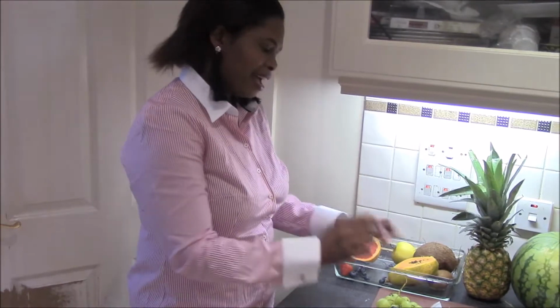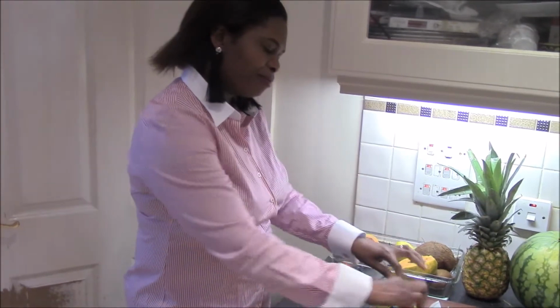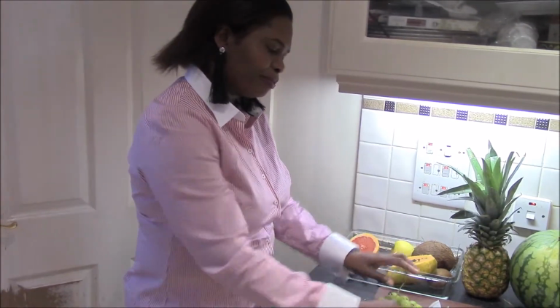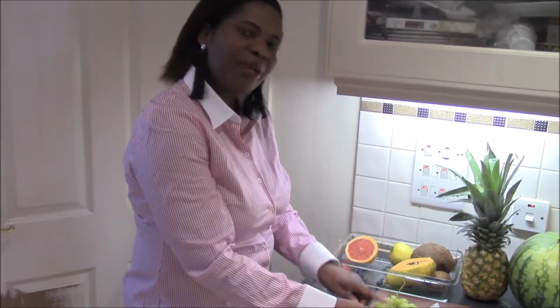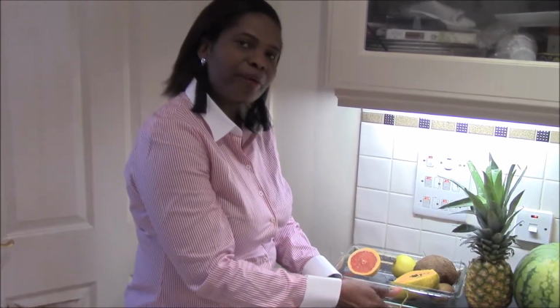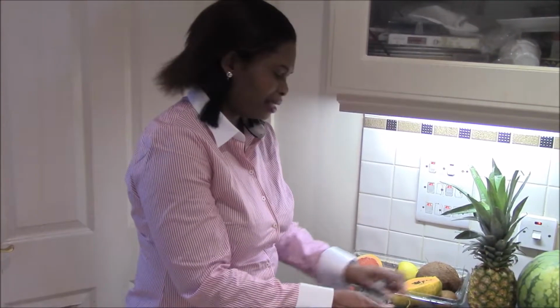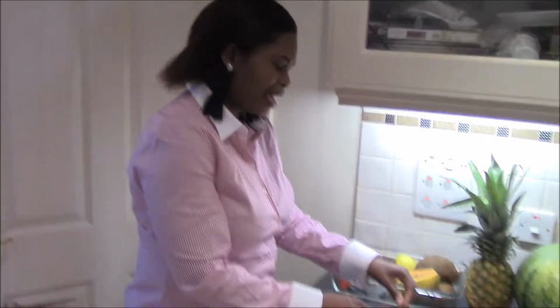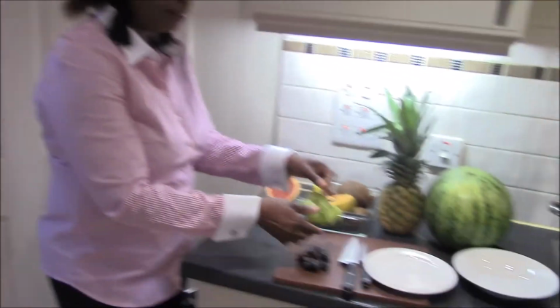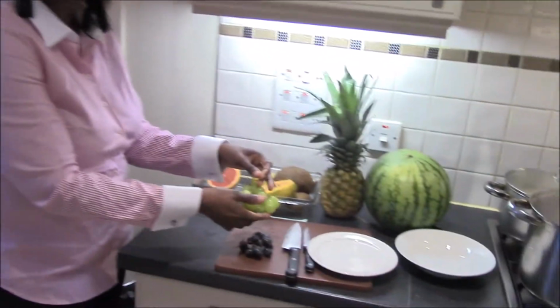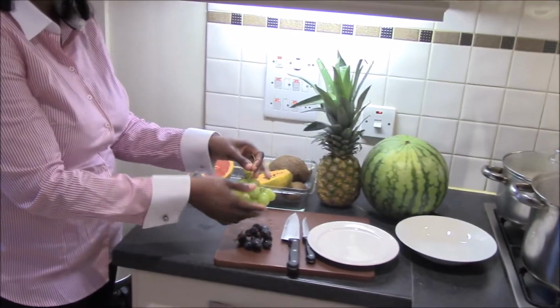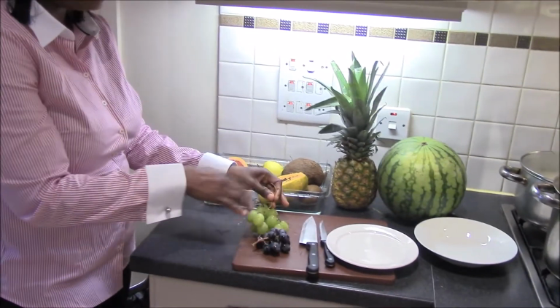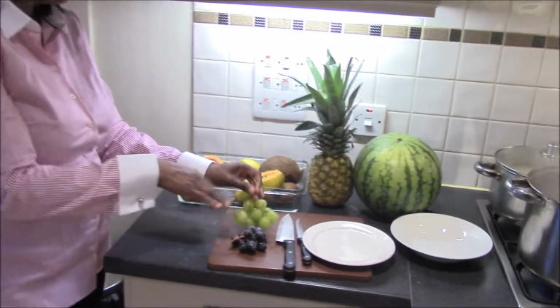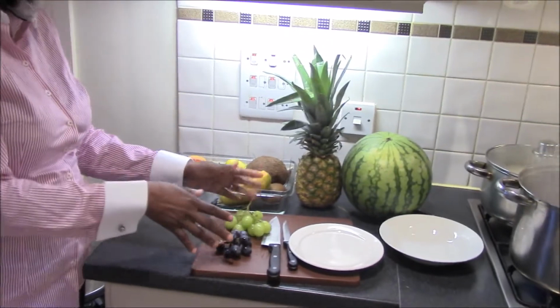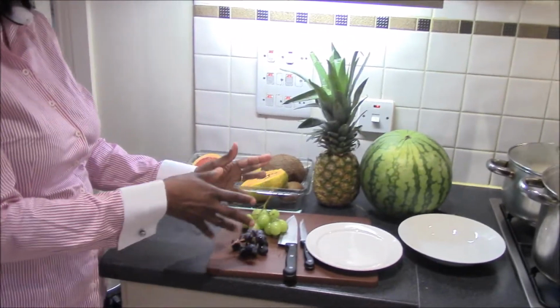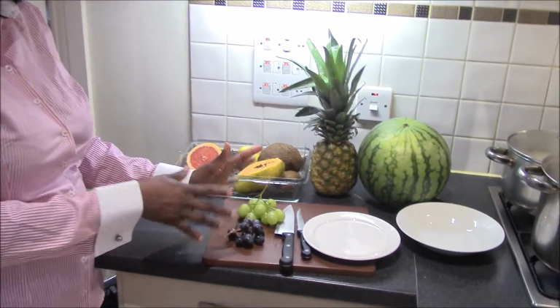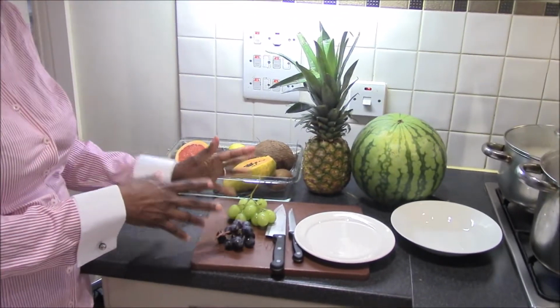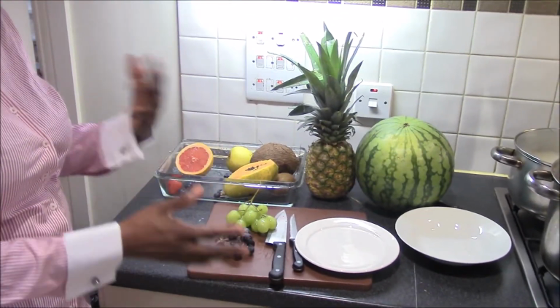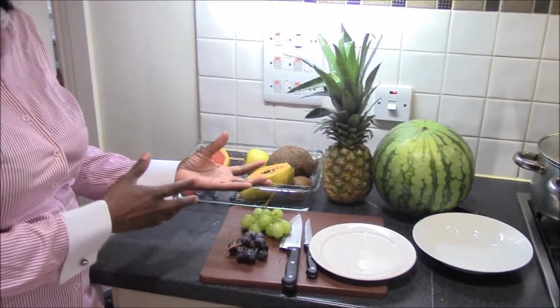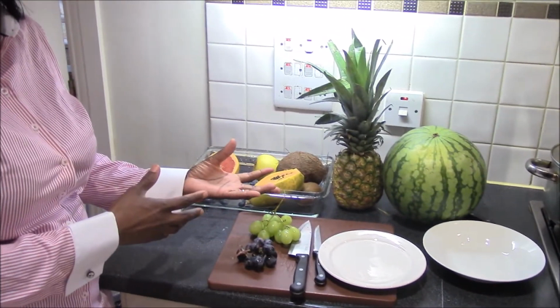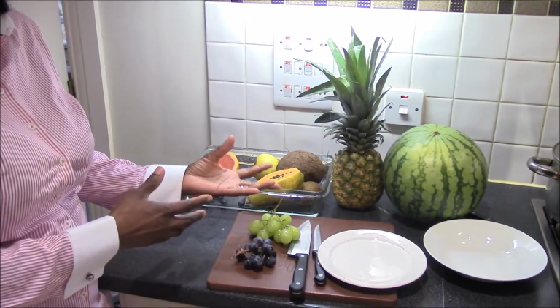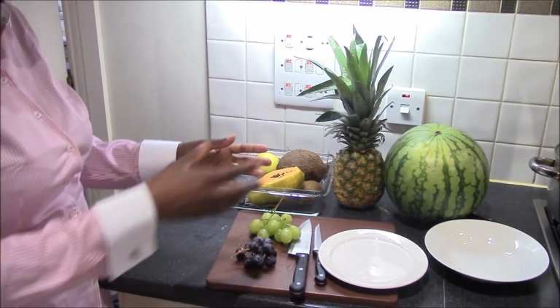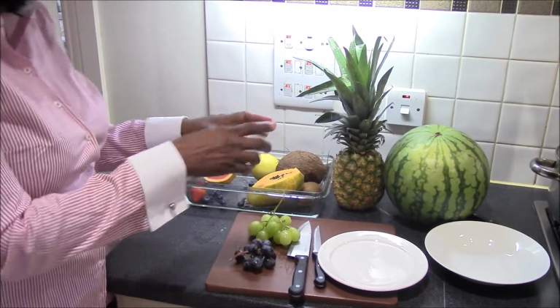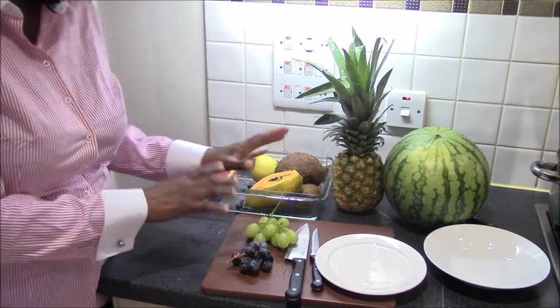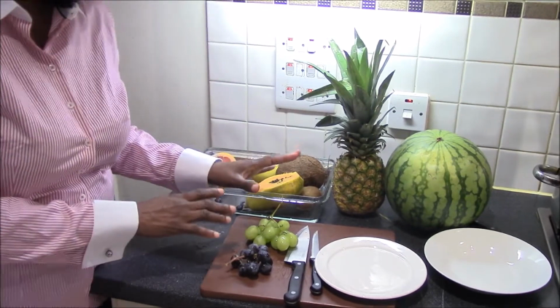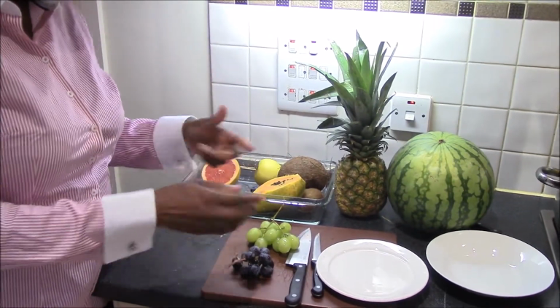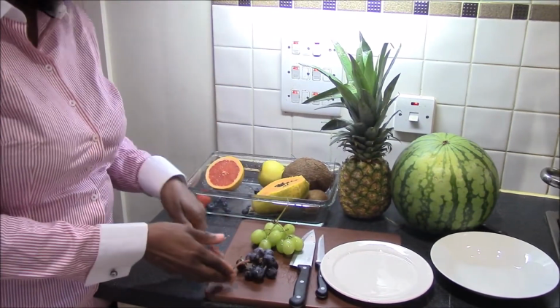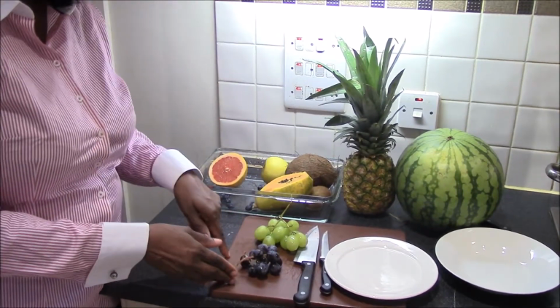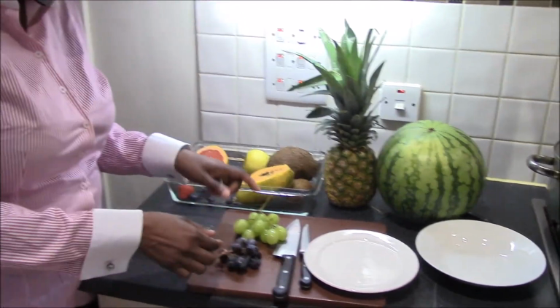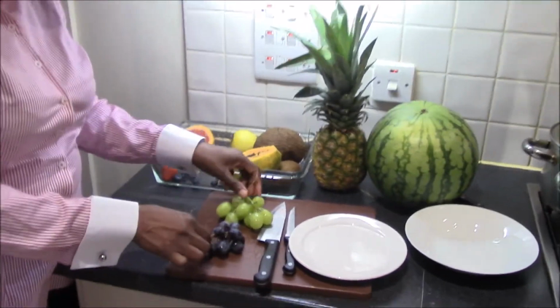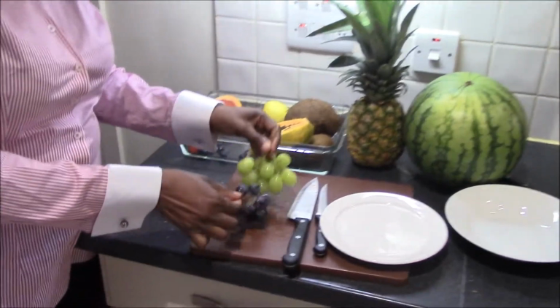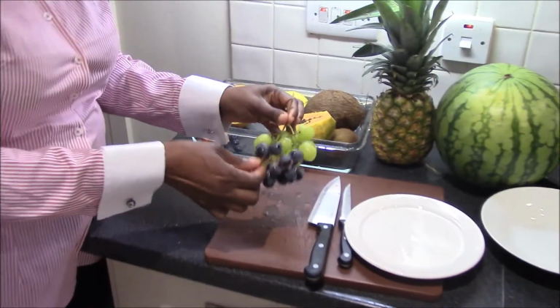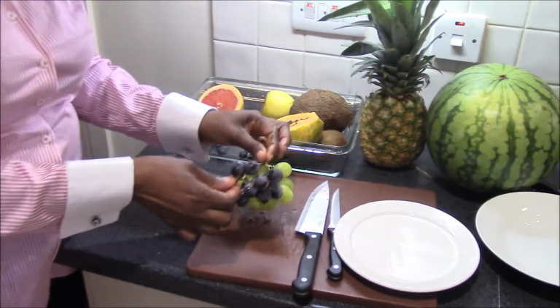I have some black grapes and green grapes. These are seedless. You can have grapes in two different varieties — seeded grapes and seedless grapes. Usually, I go for the seedless grapes.